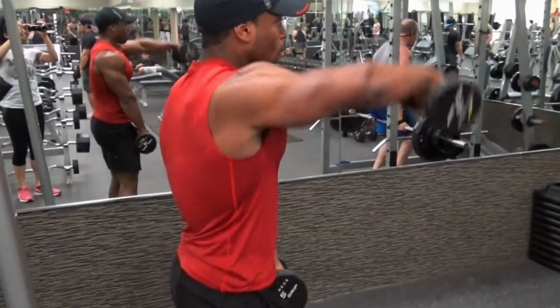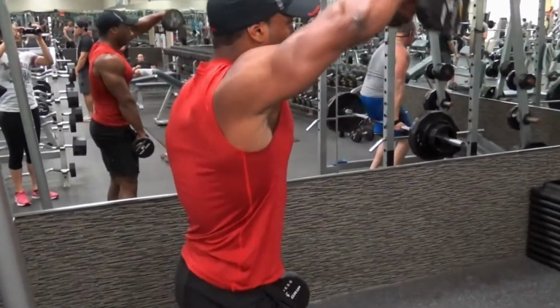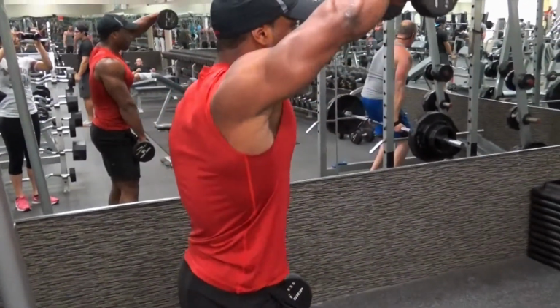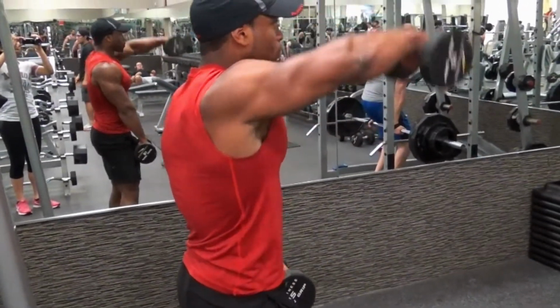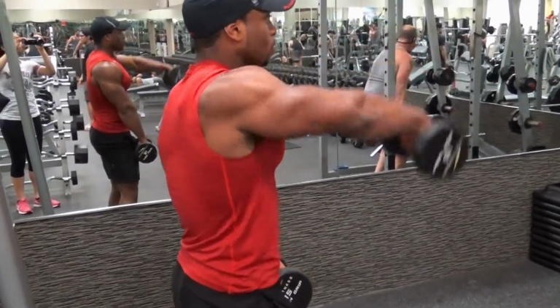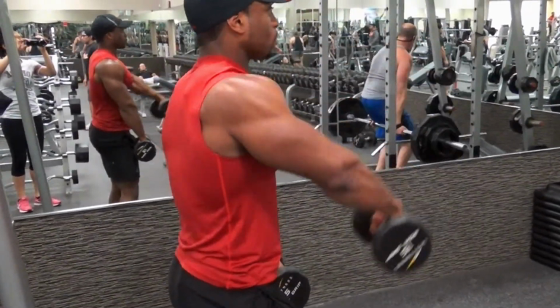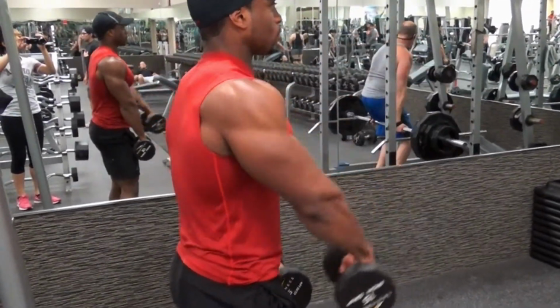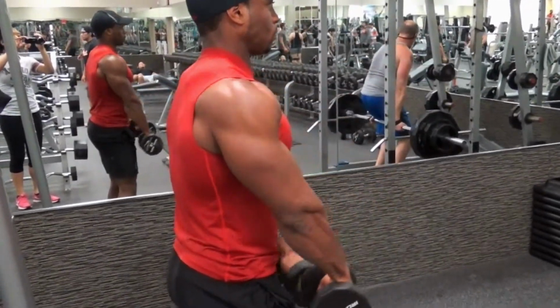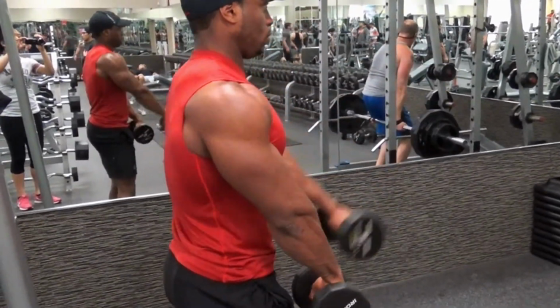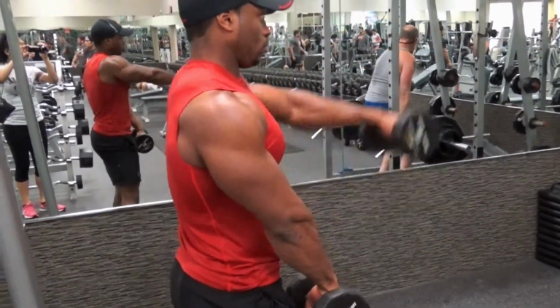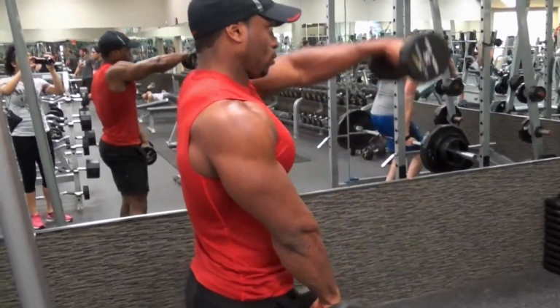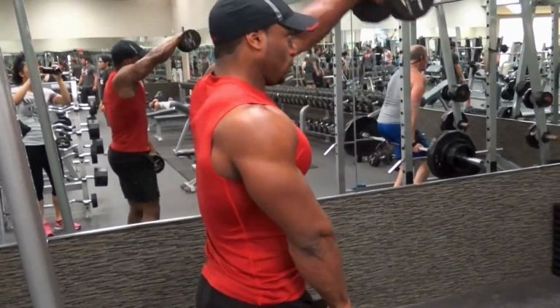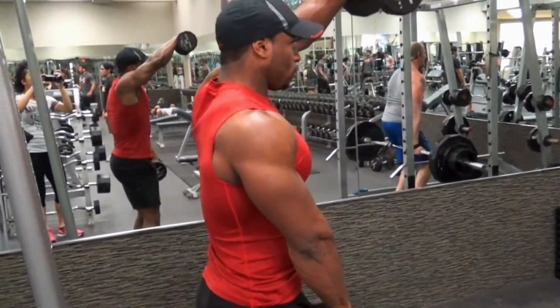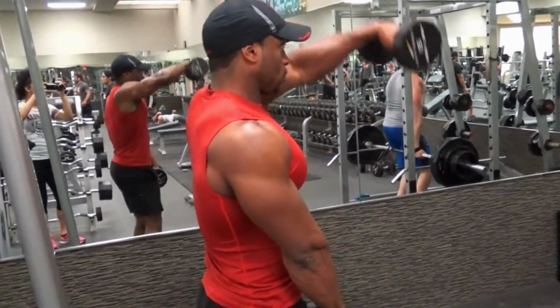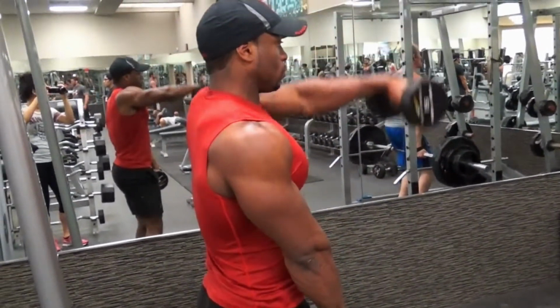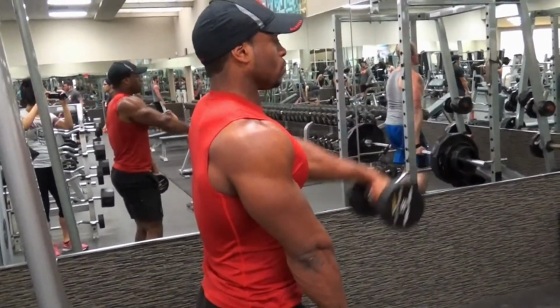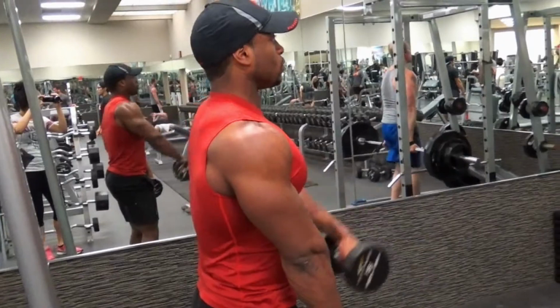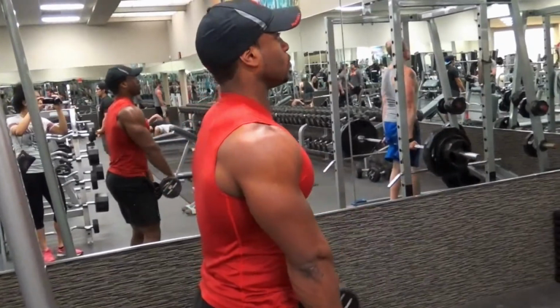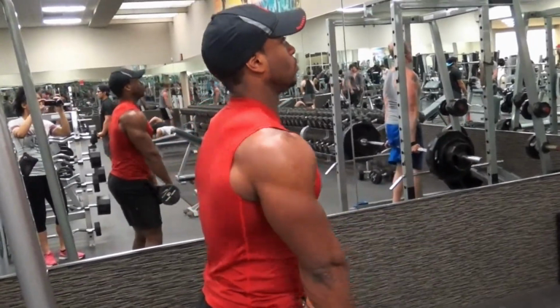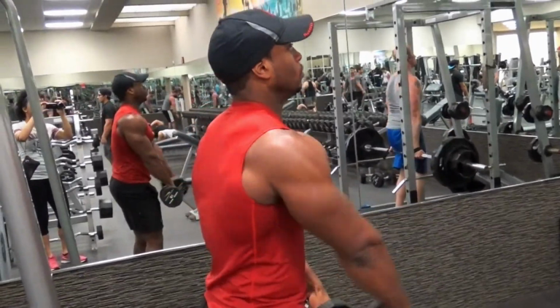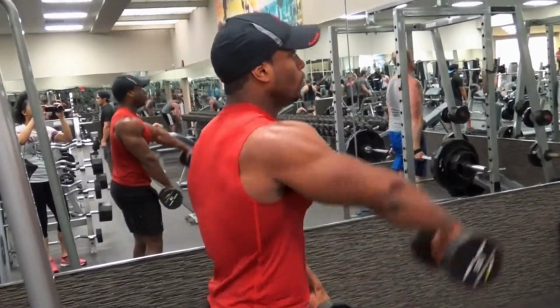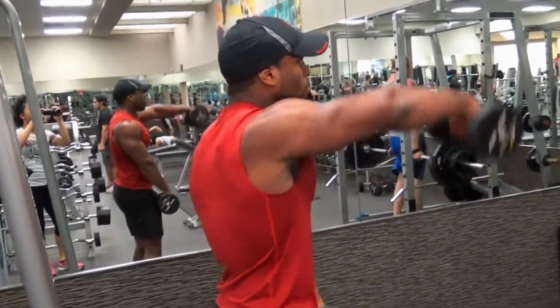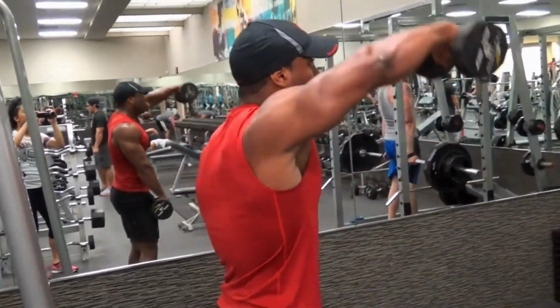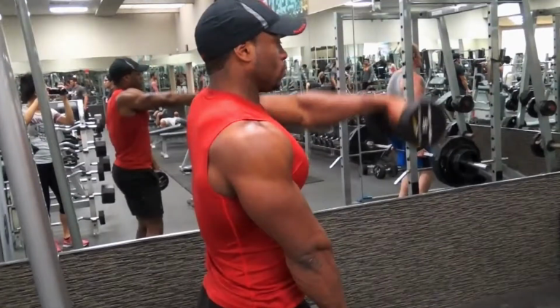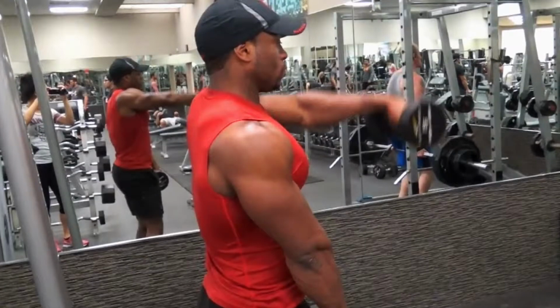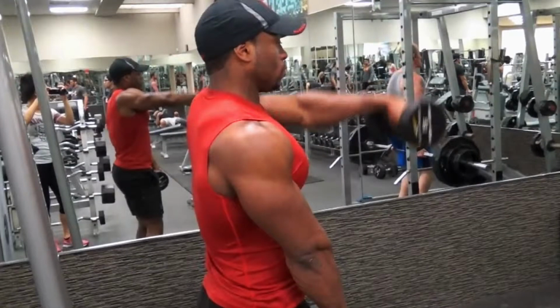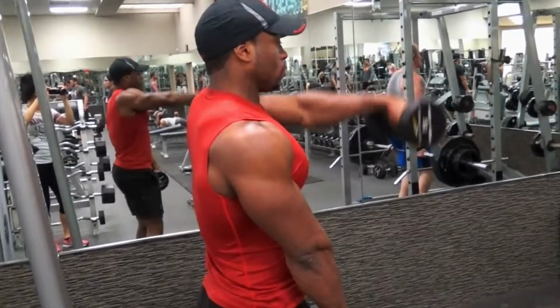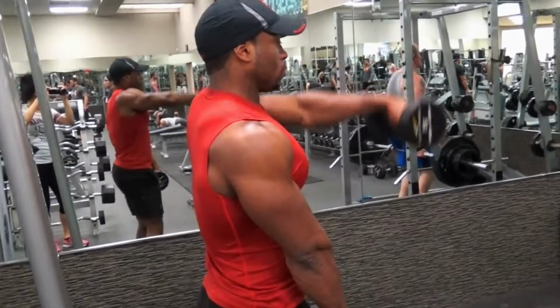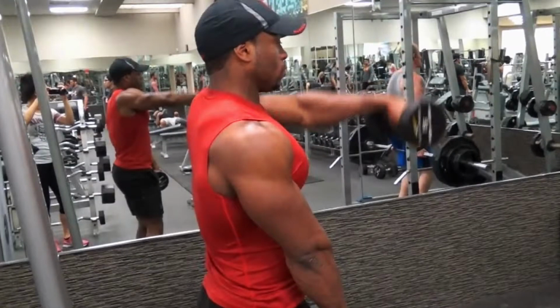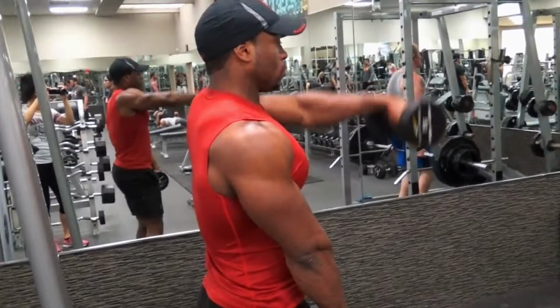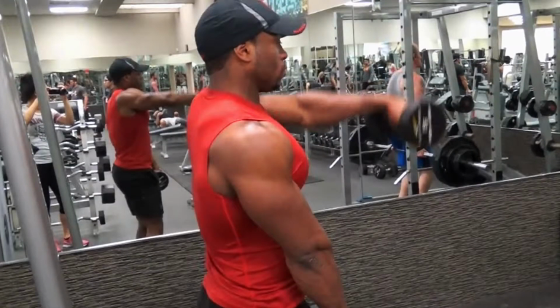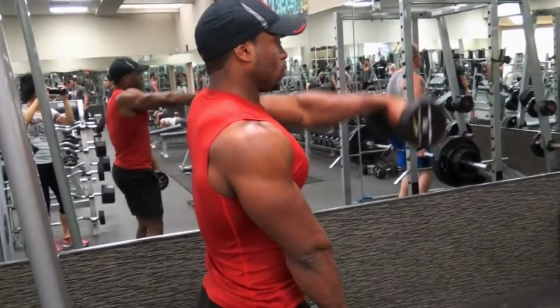The front lateral raise. This exercise is excellent for helping to develop your front deltoid. To do this exercise you're going to need a set of dumbbells — you can't do the exercise without those.